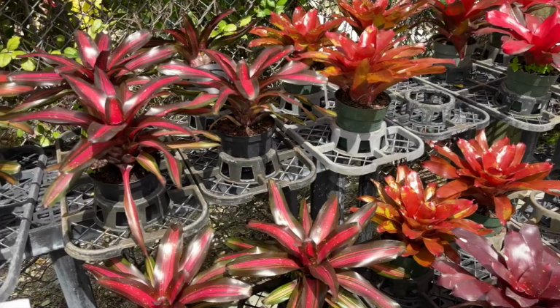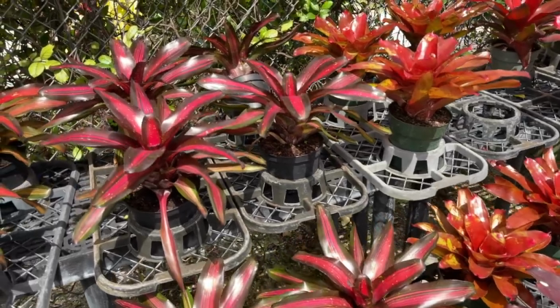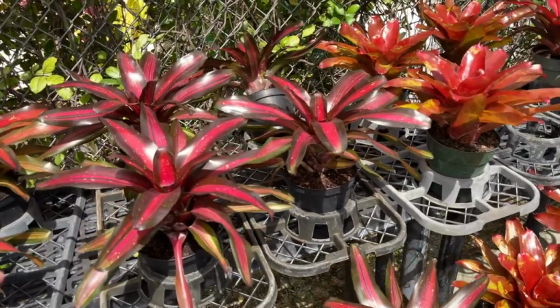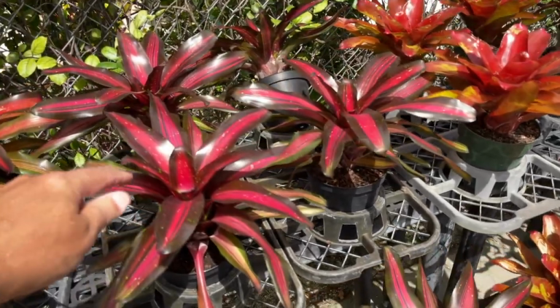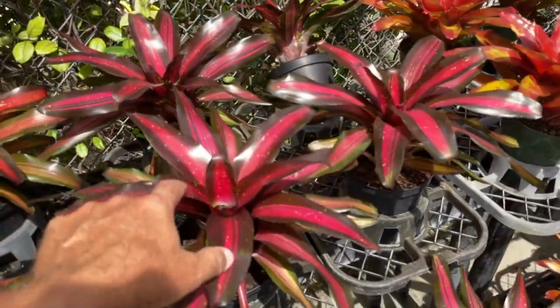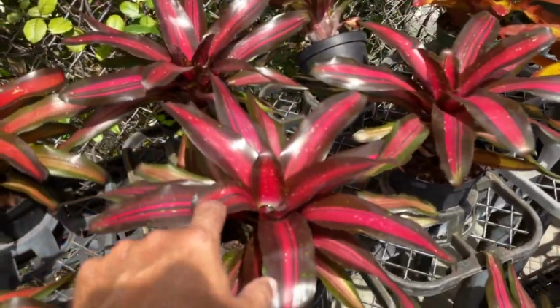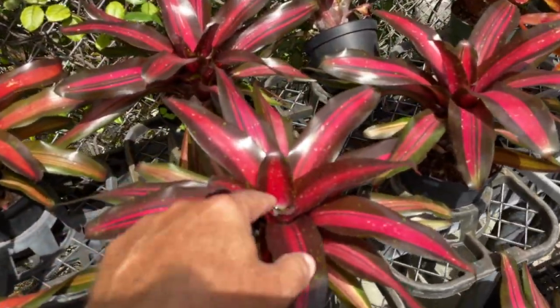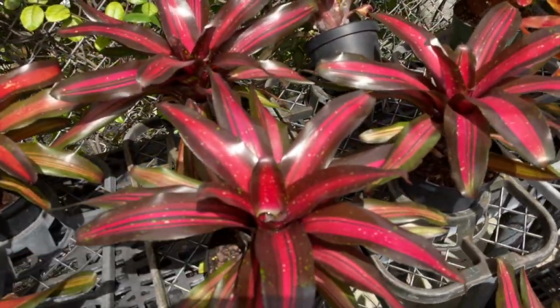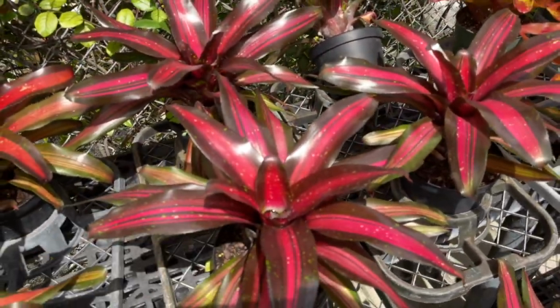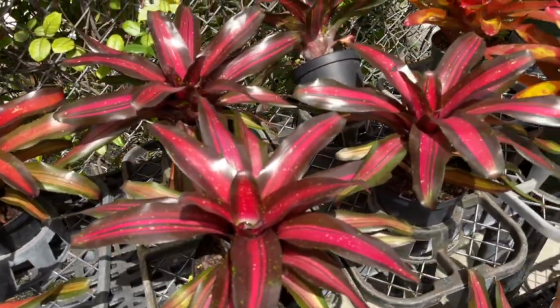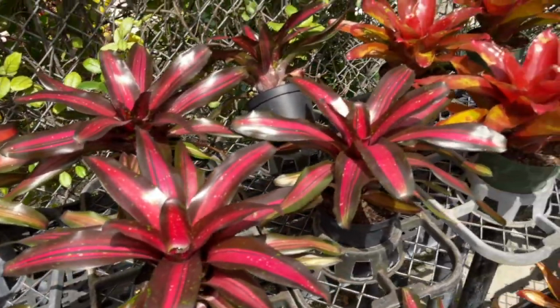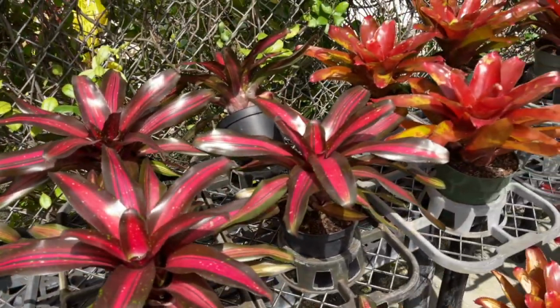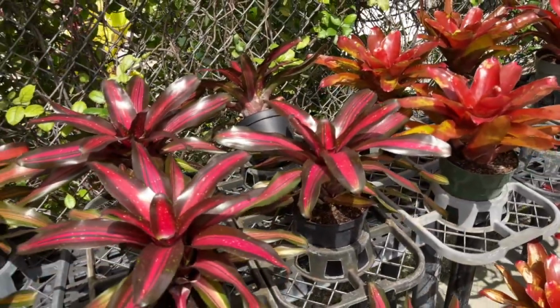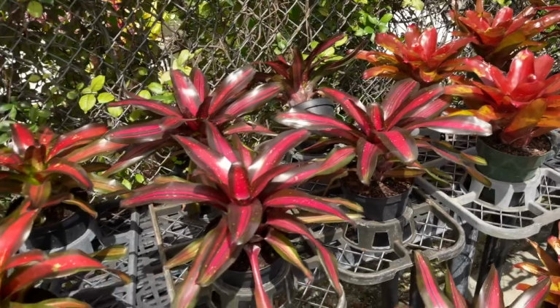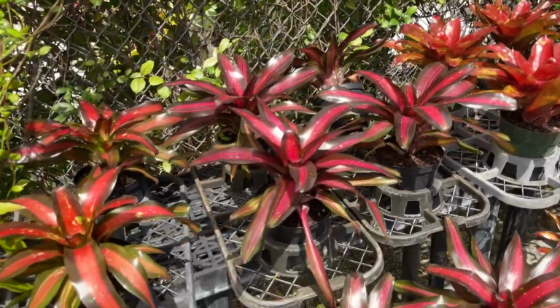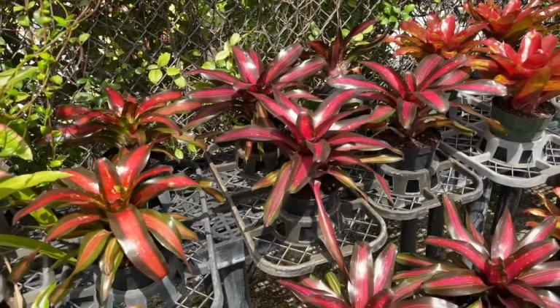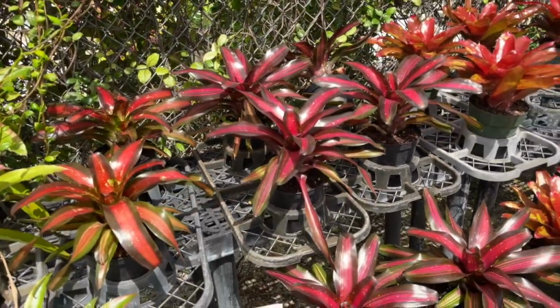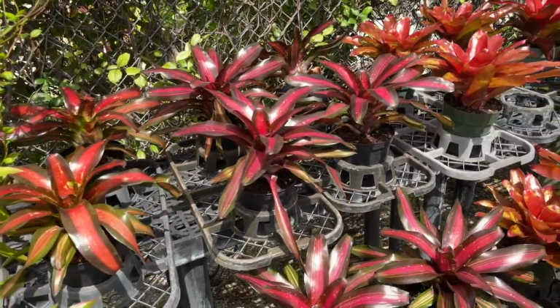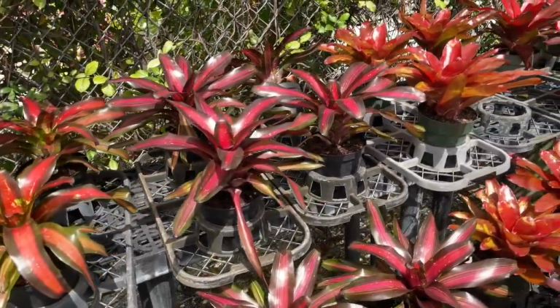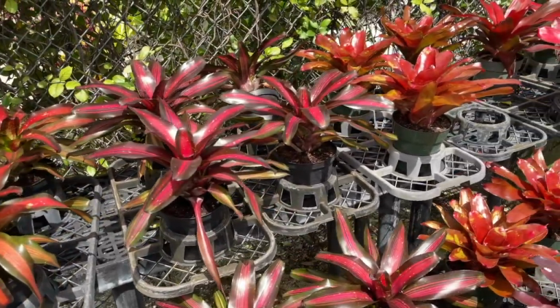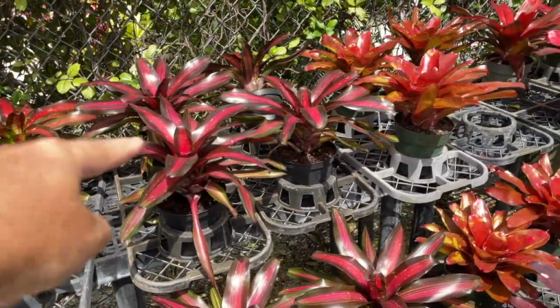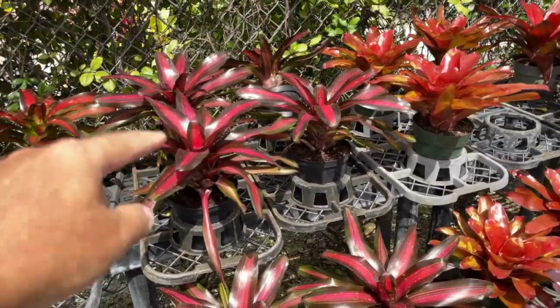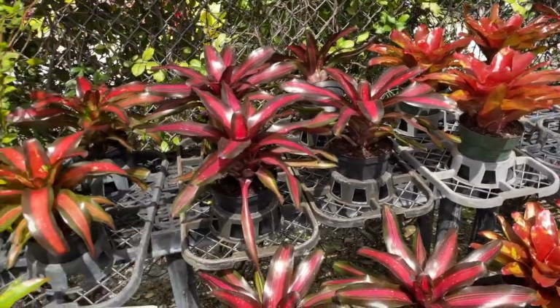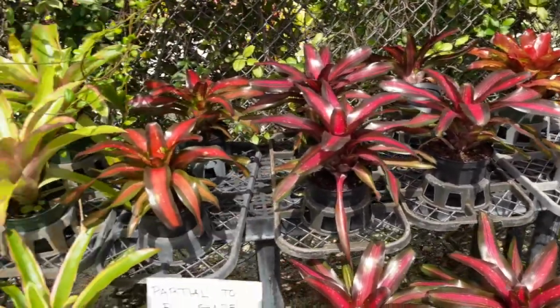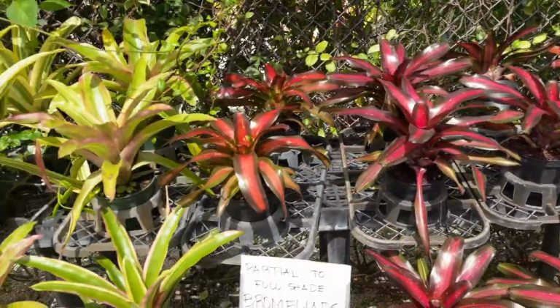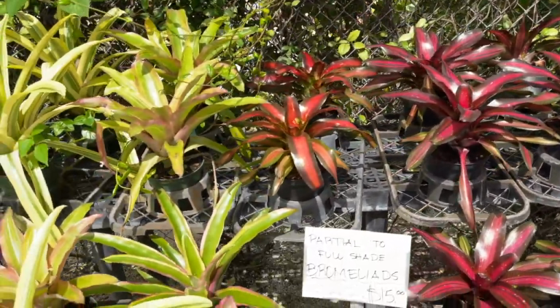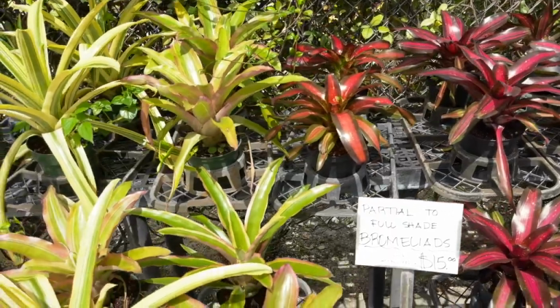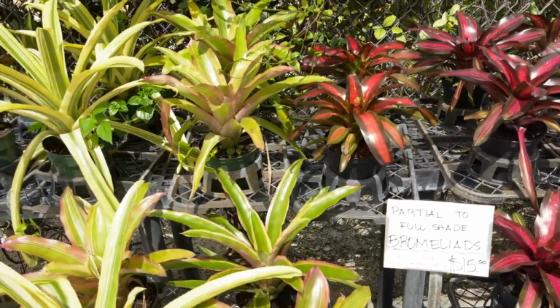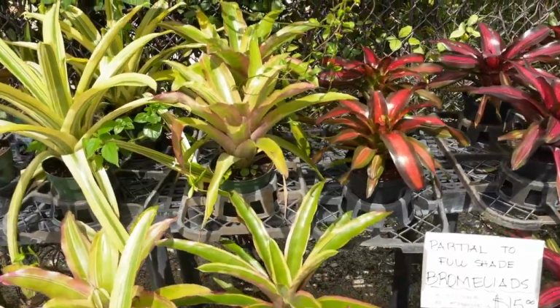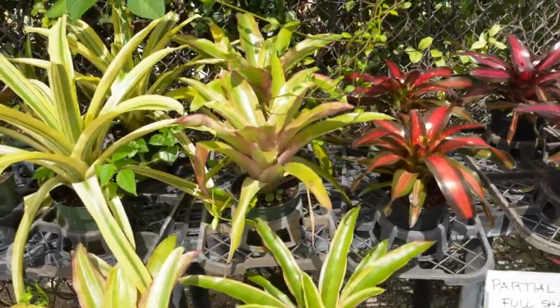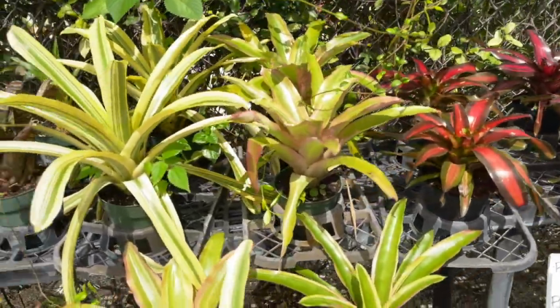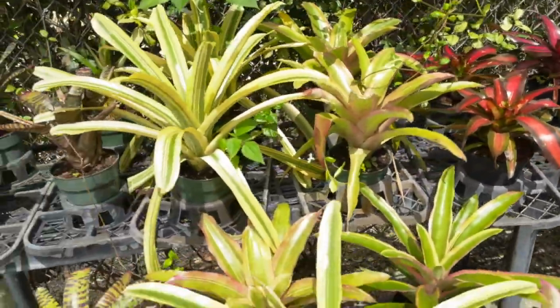You just have to be aware of the water and any larvae that gets in there. You can put some mosquito dunks and pellets in there, which won't harm the plant but will control the mosquitoes.